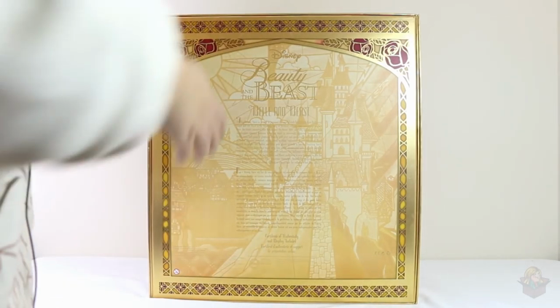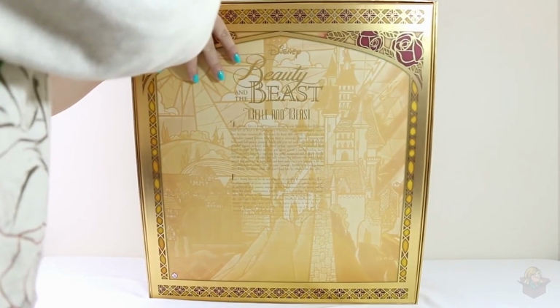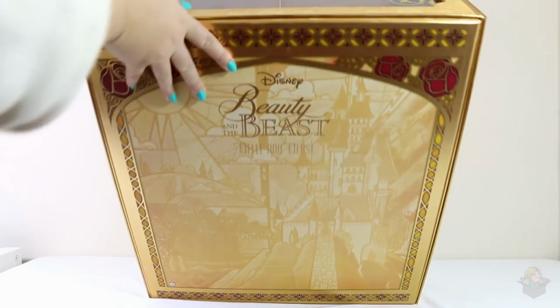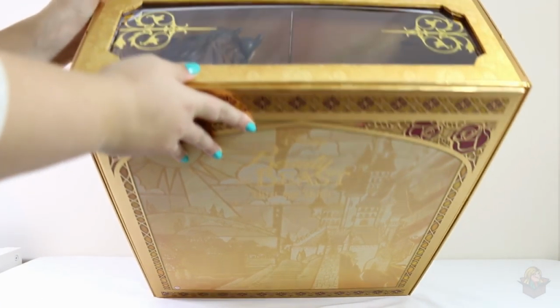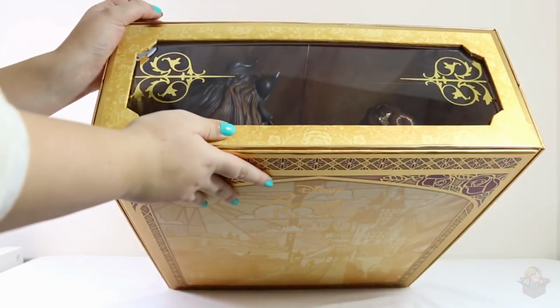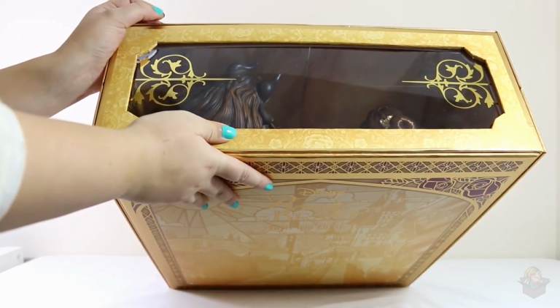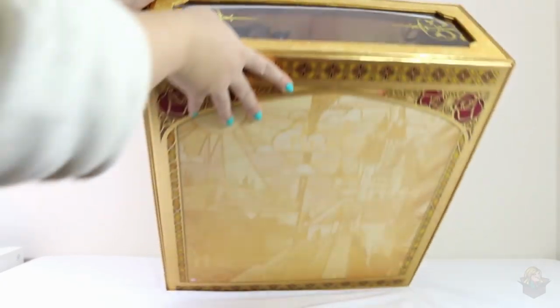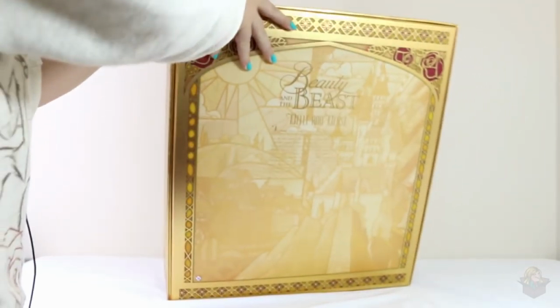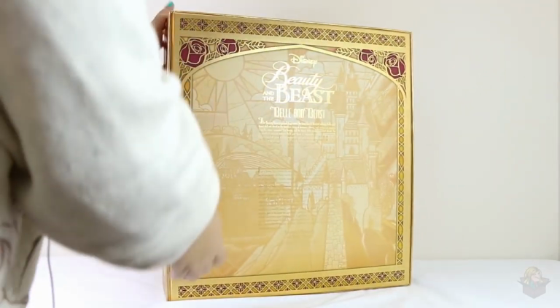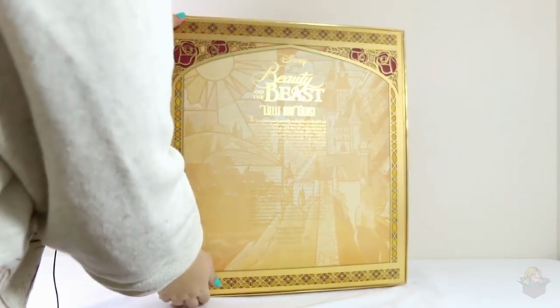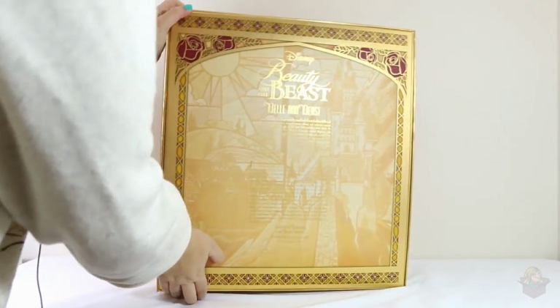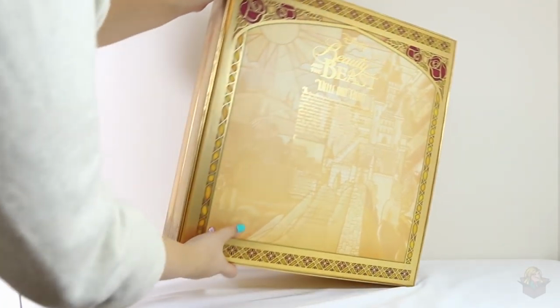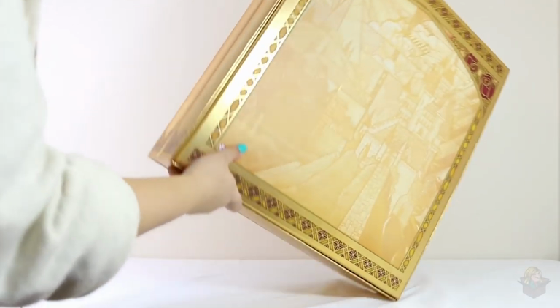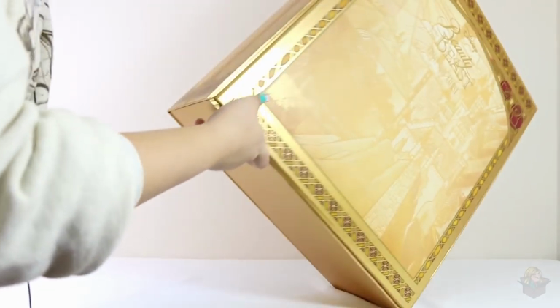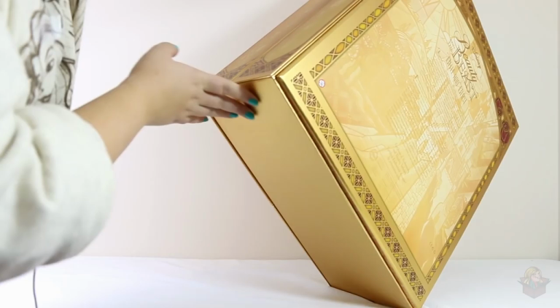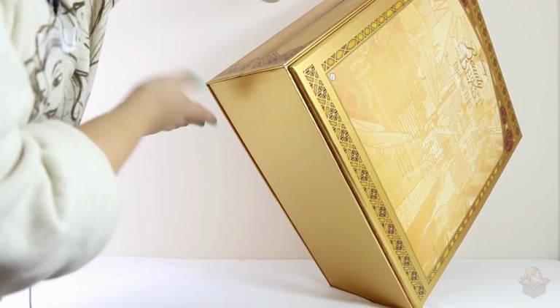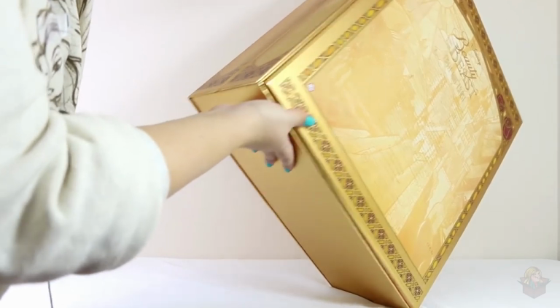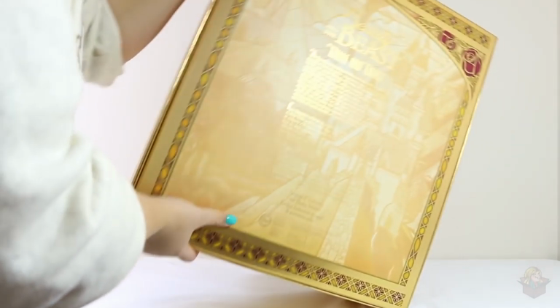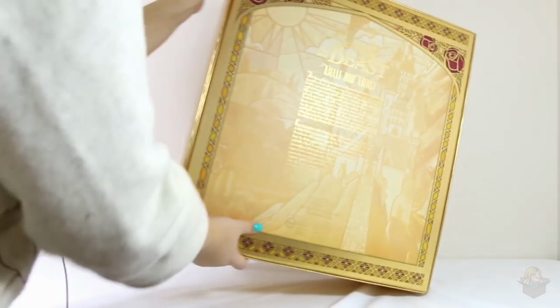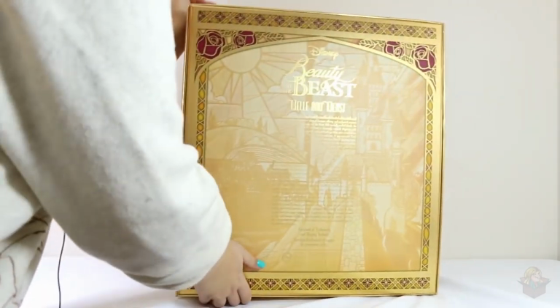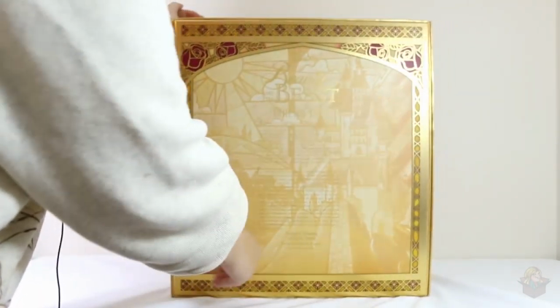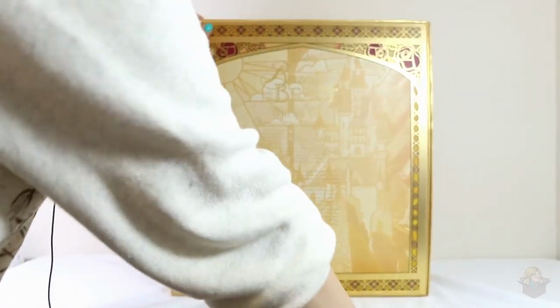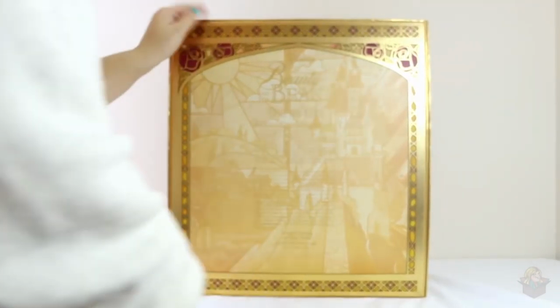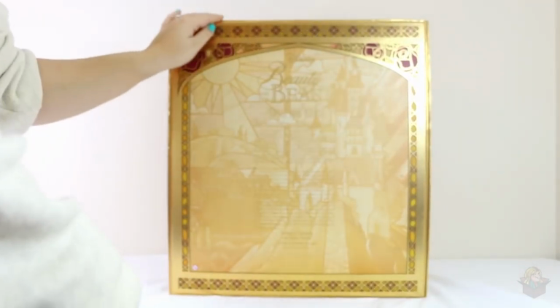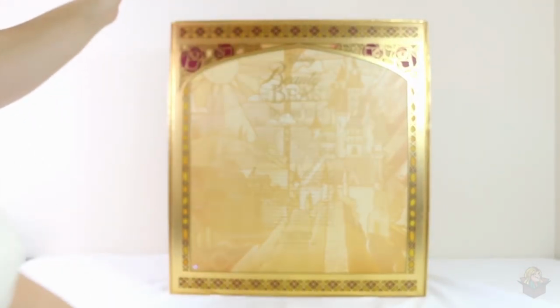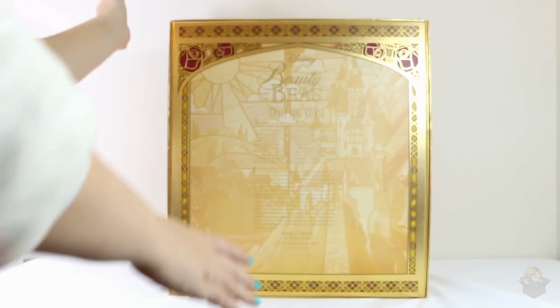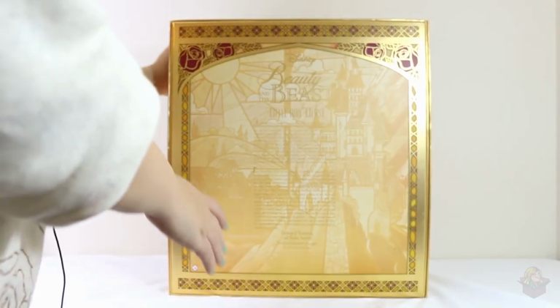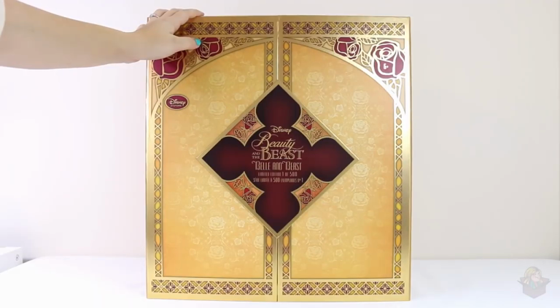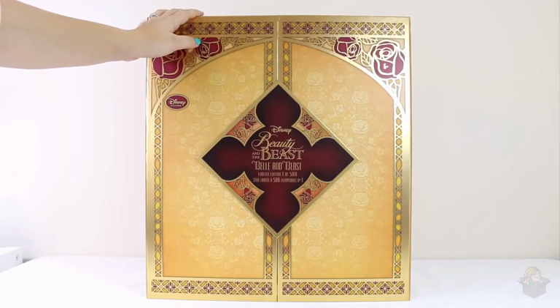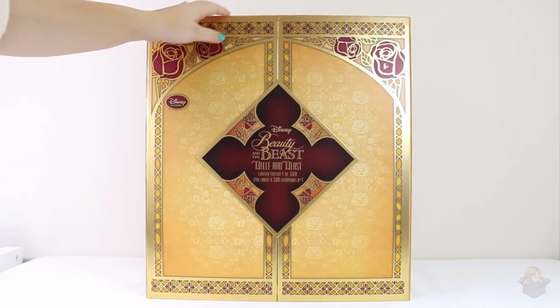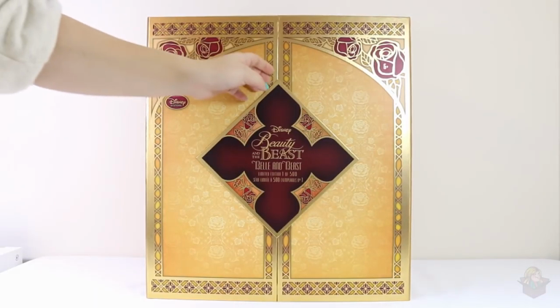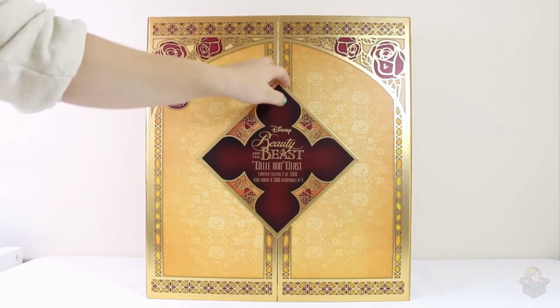And here's a look at the top. I'm not sure what the bottom looks like — it's just a solid yellowy gold color. Oh, this is very heavy. All right, now let's open it up.